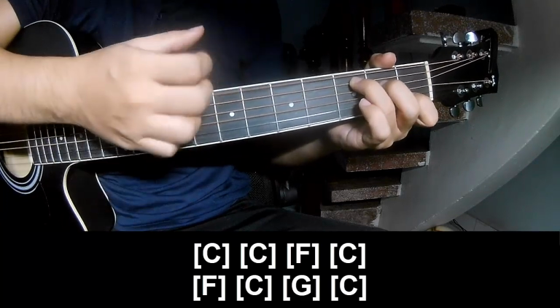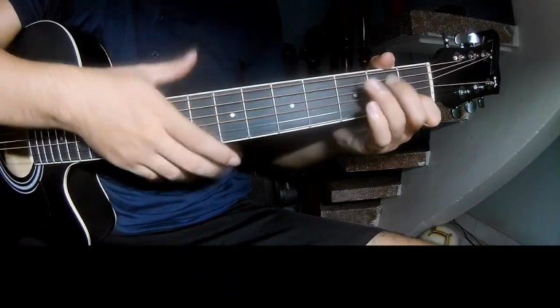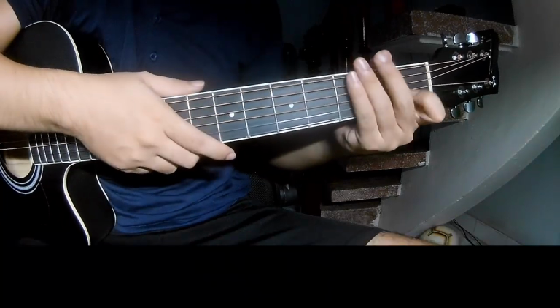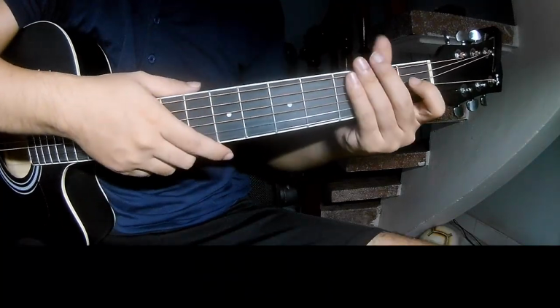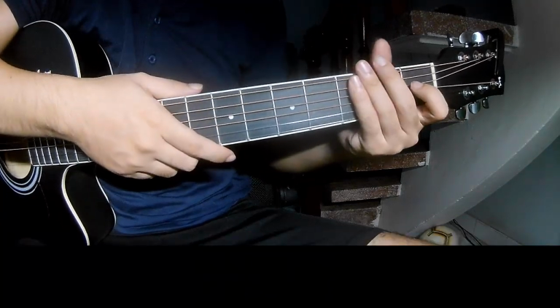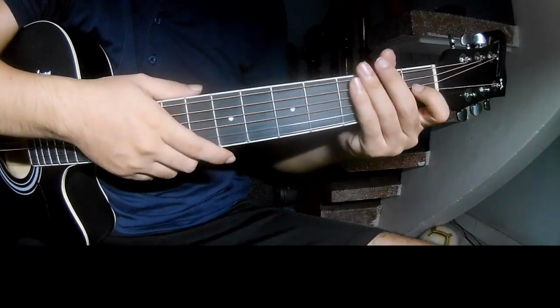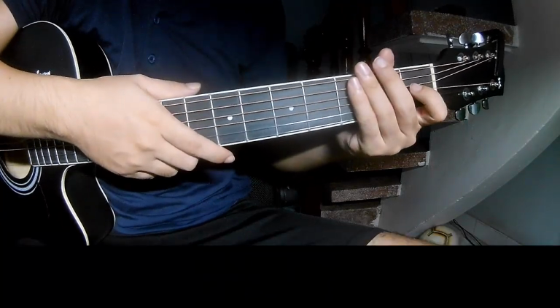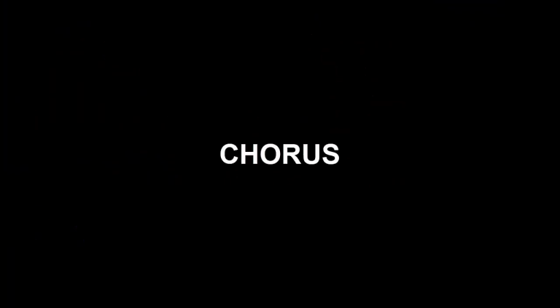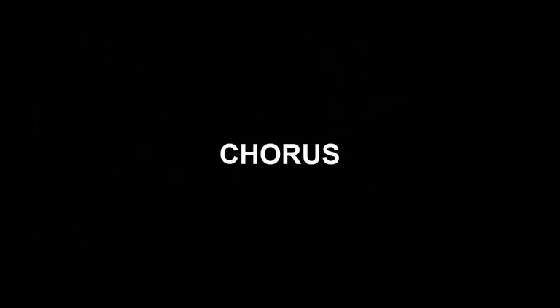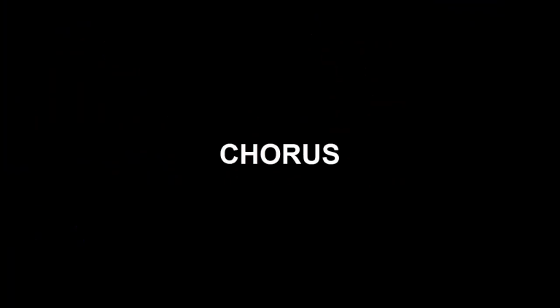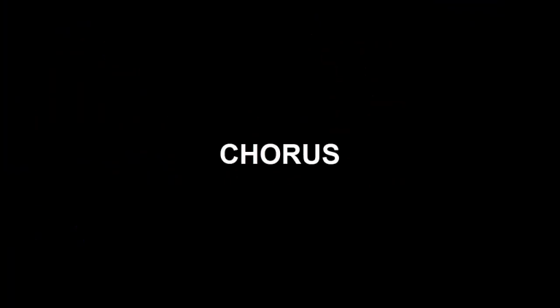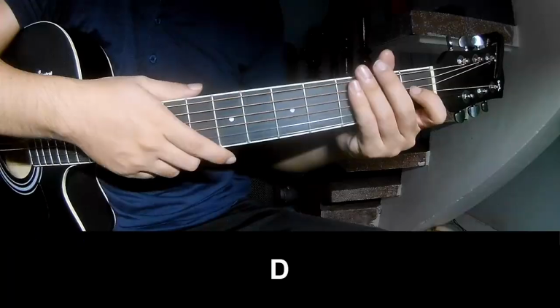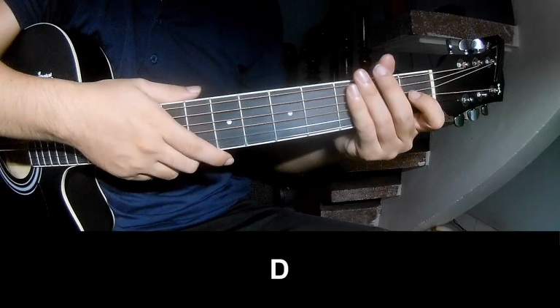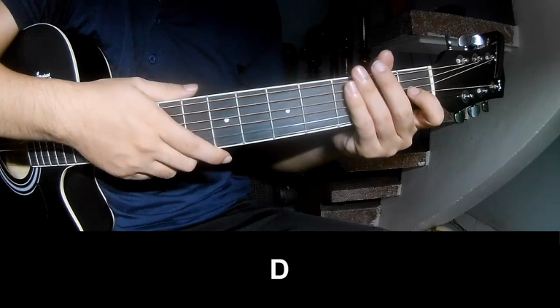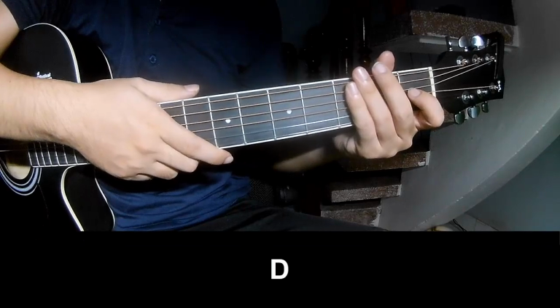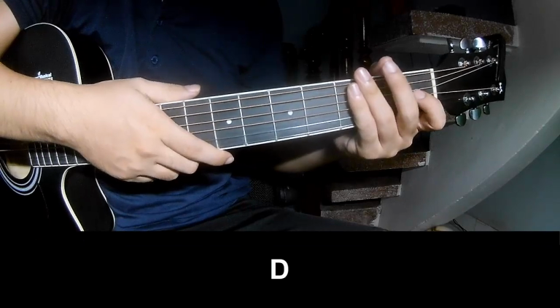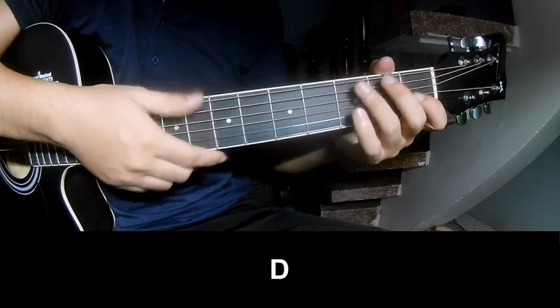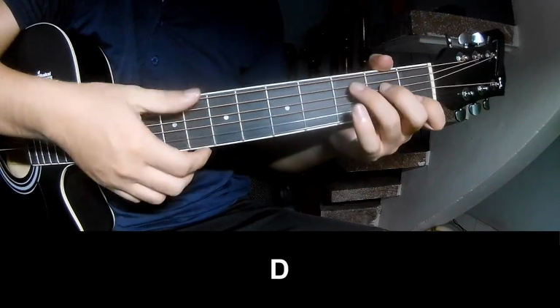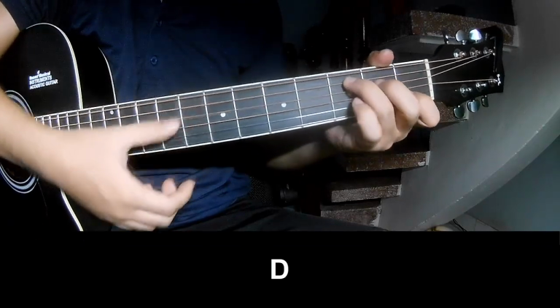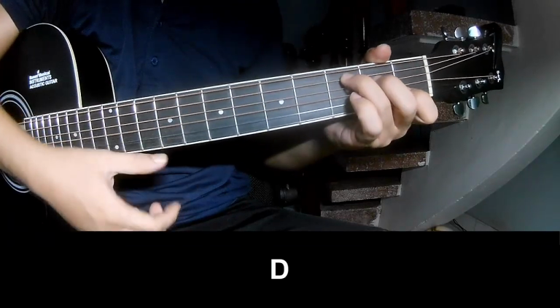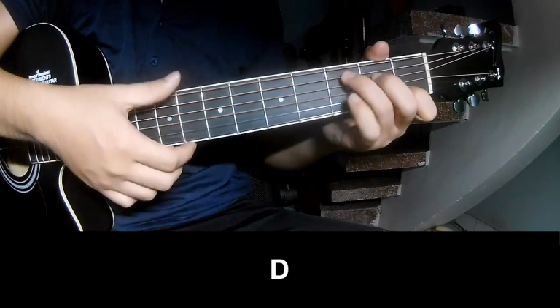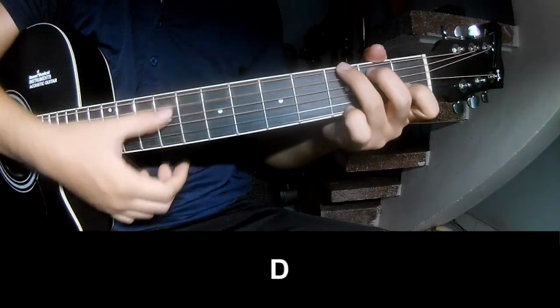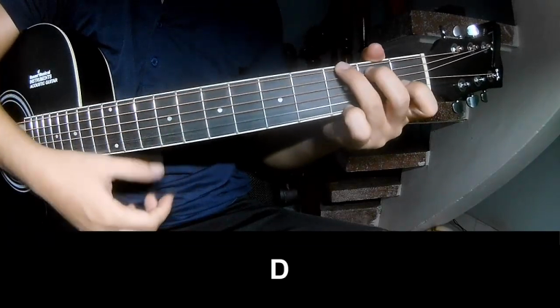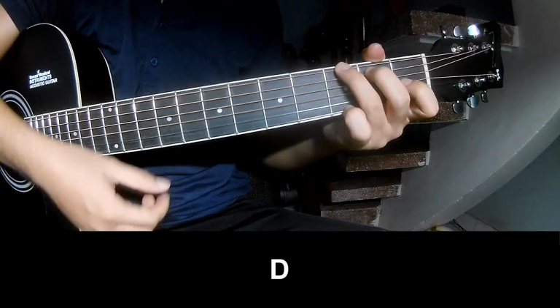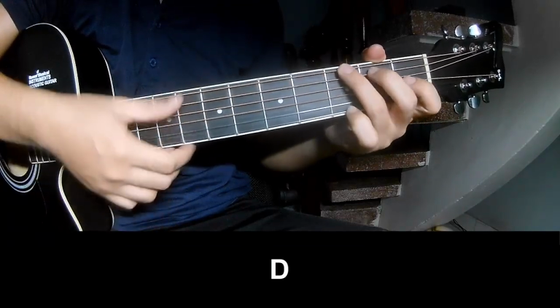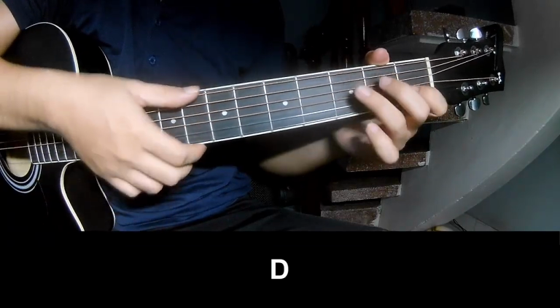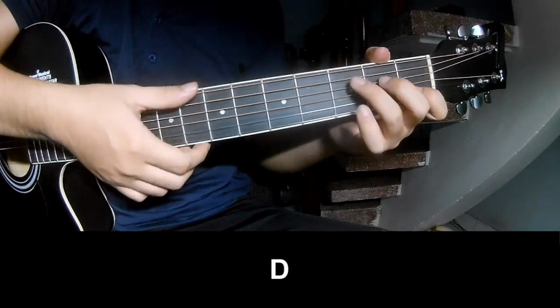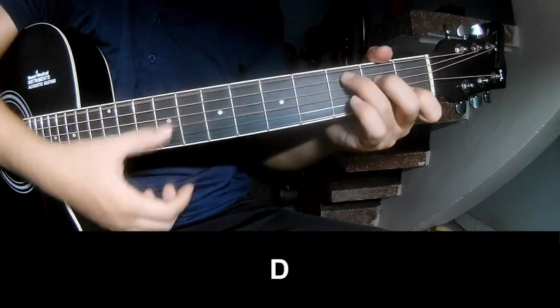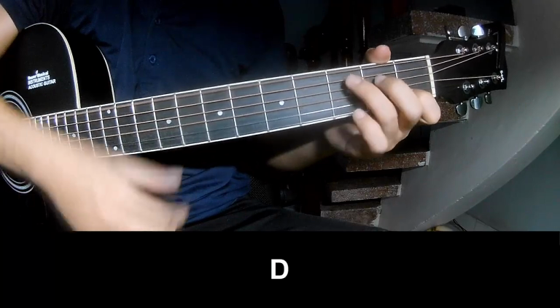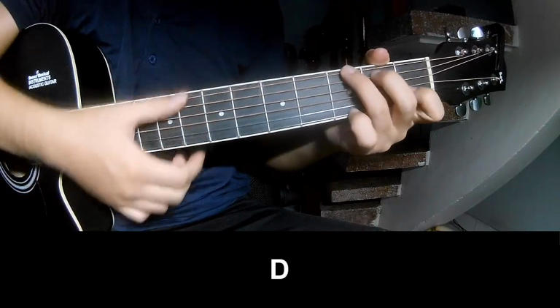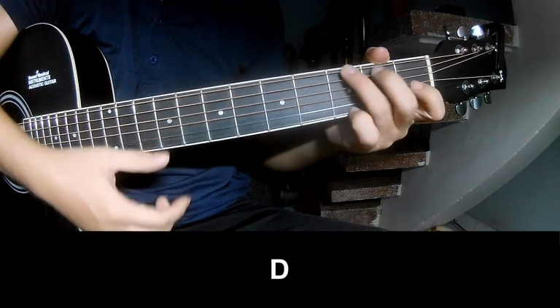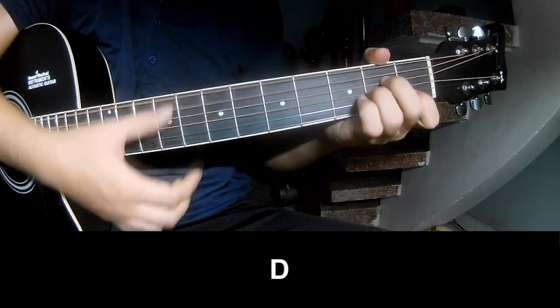And you hit the strumming the same way for the verse. To the chord you play T, T, on this chord, T, T, T.